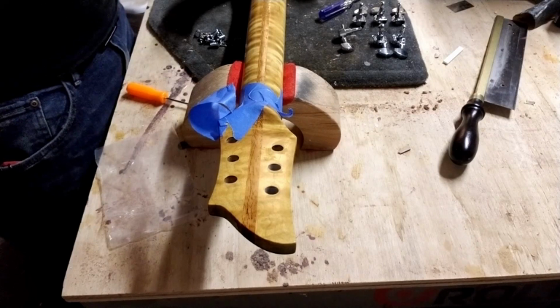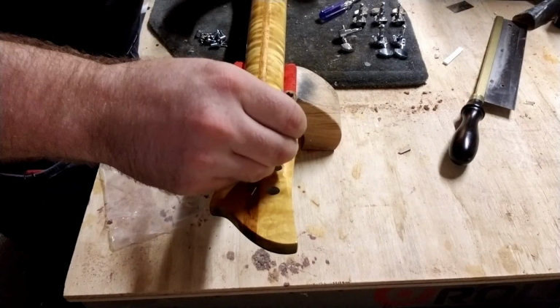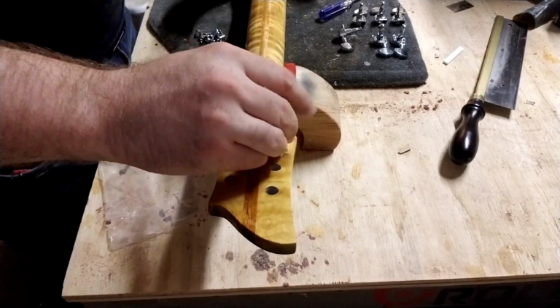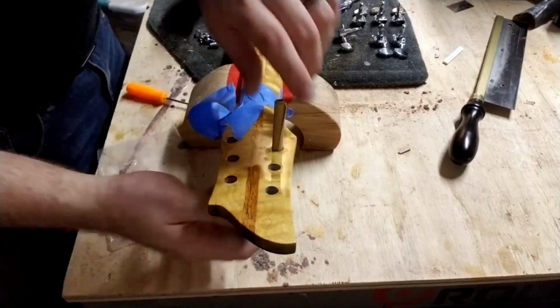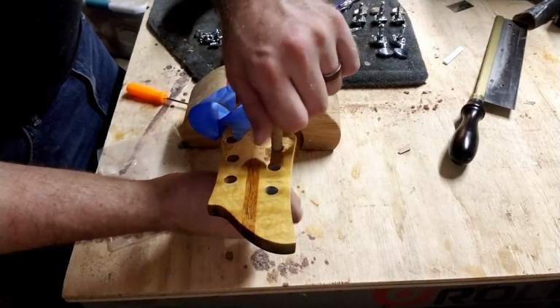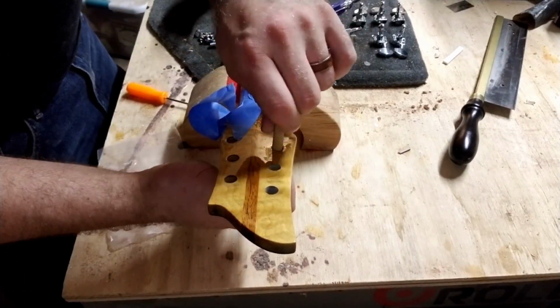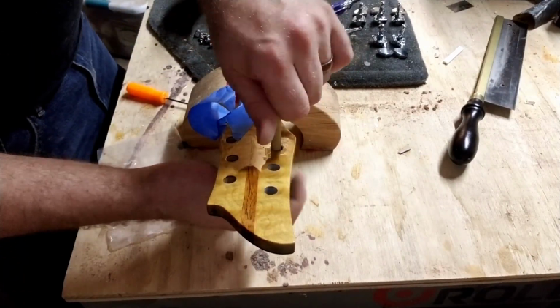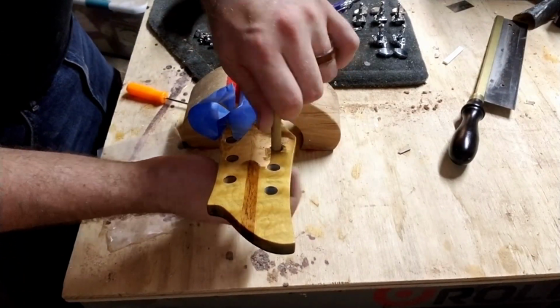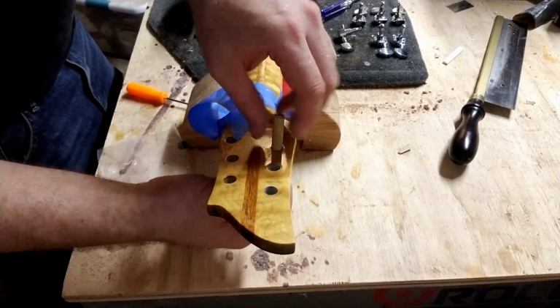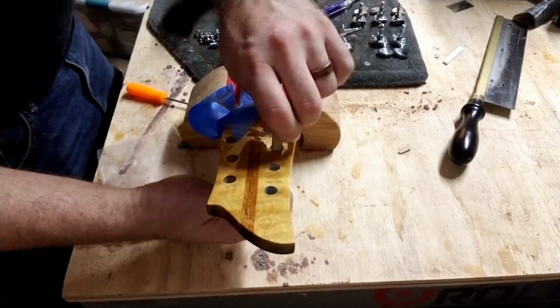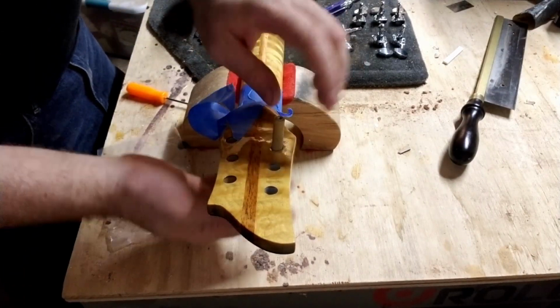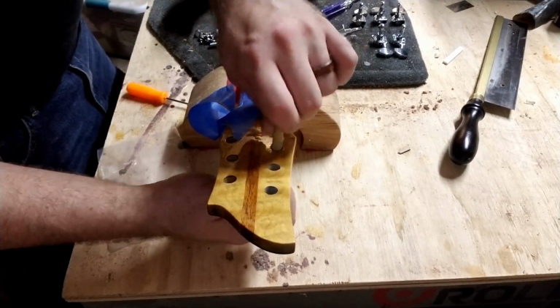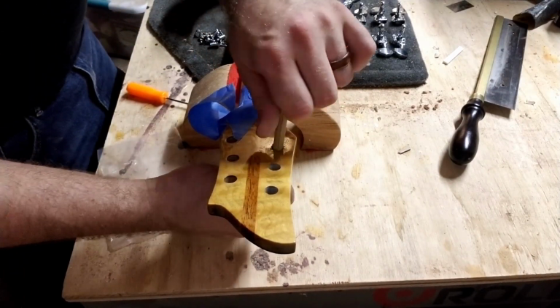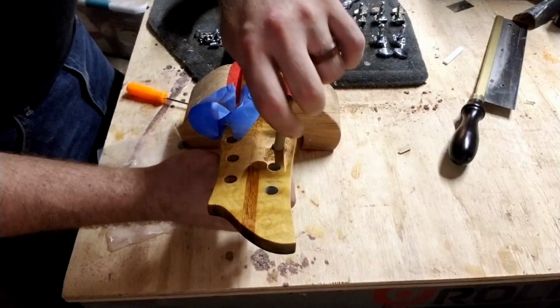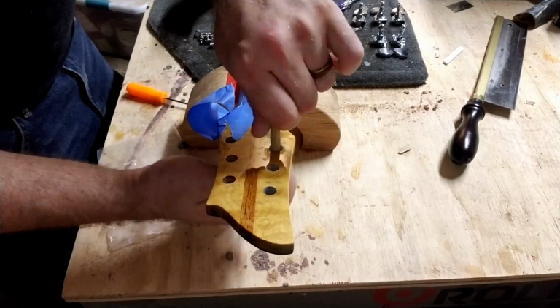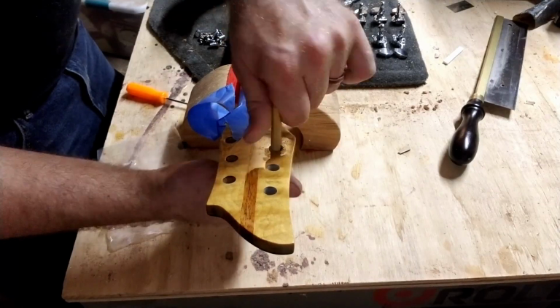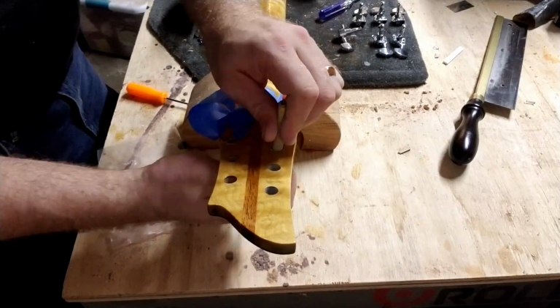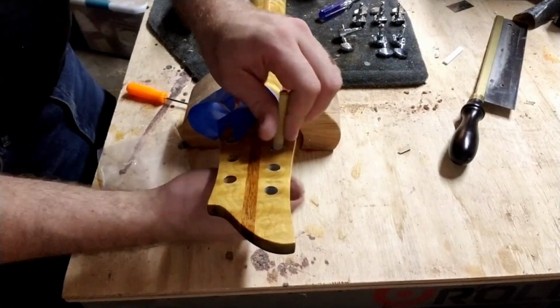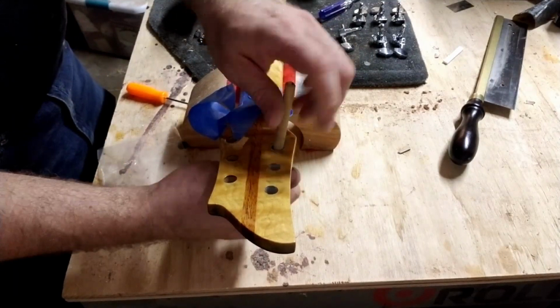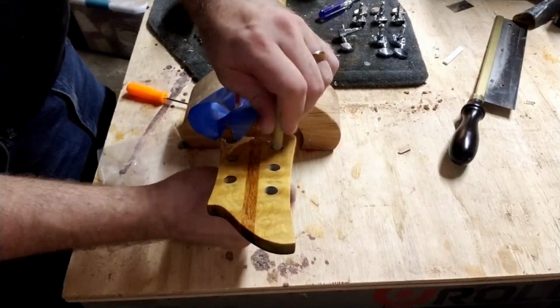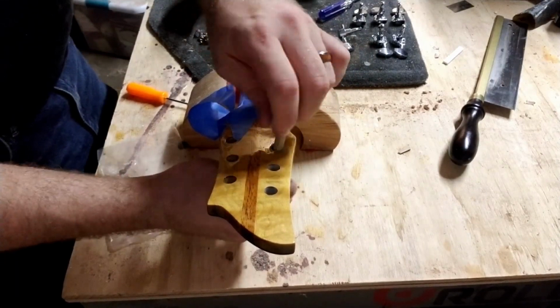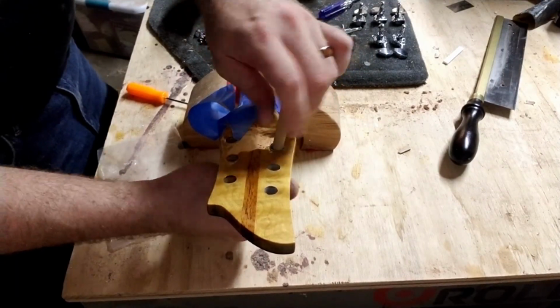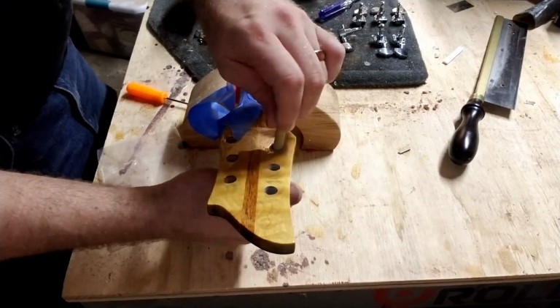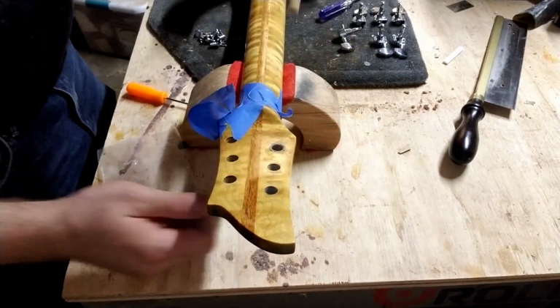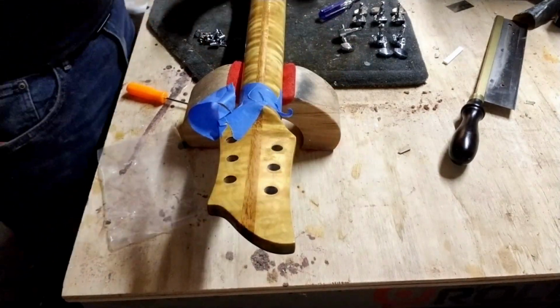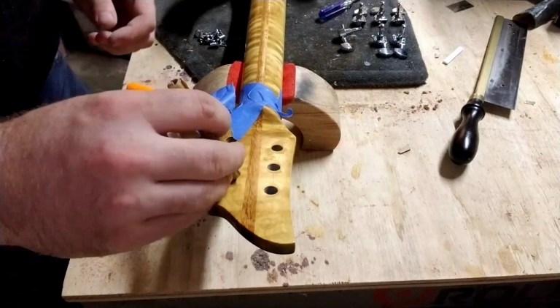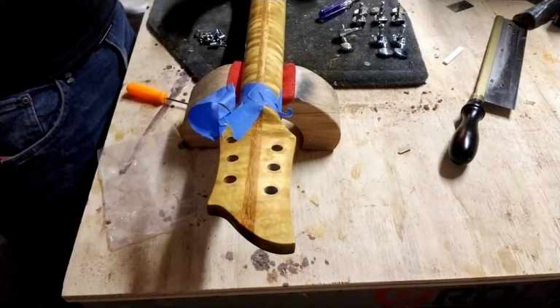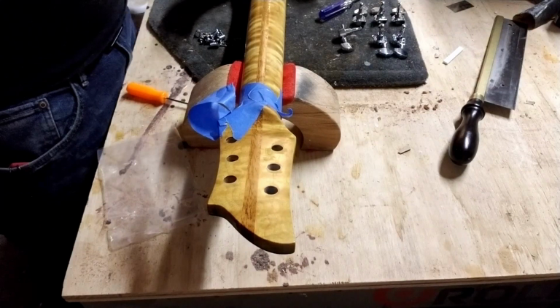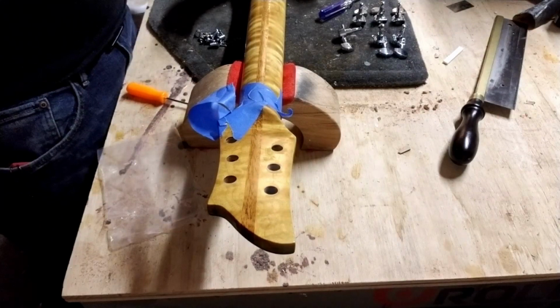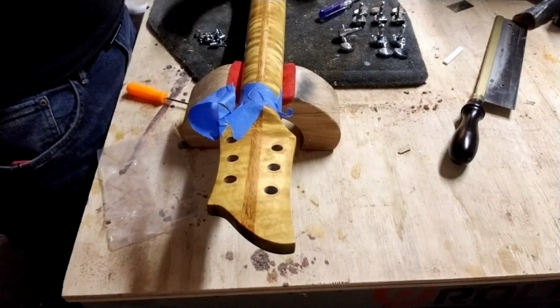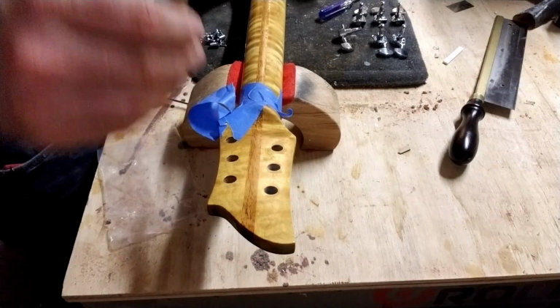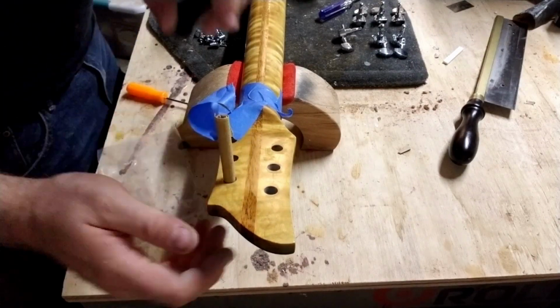Ended up having to sand out a little extra room on the tuning holes. I think some of the finish may have gotten in there and shrunk the holes that I had drilled out previously, just a little bit.